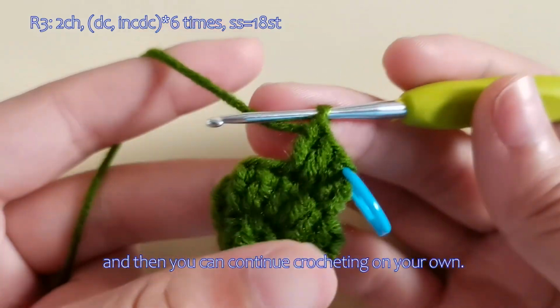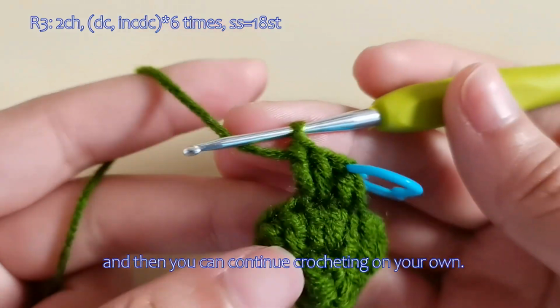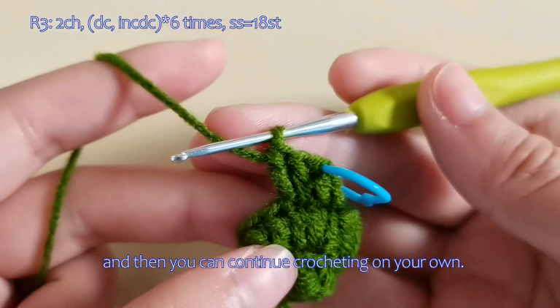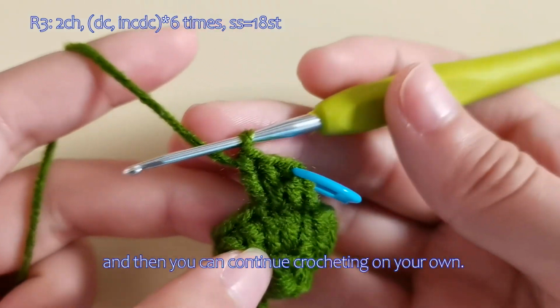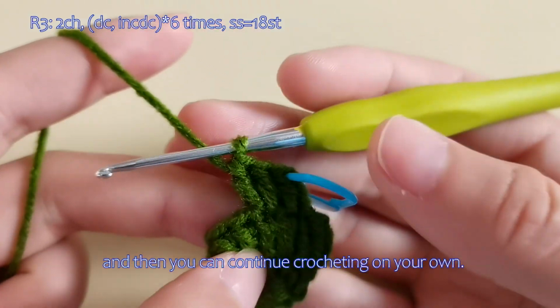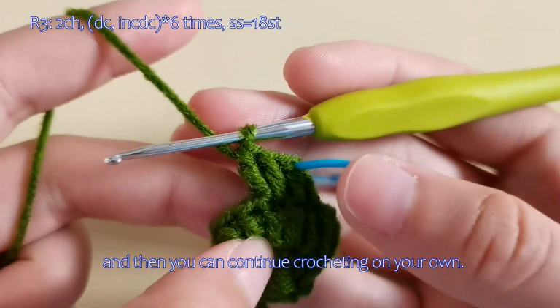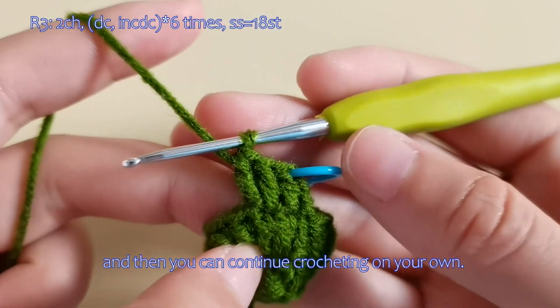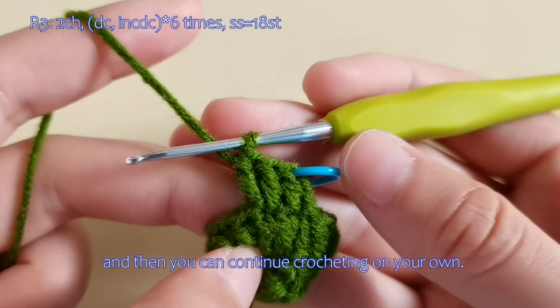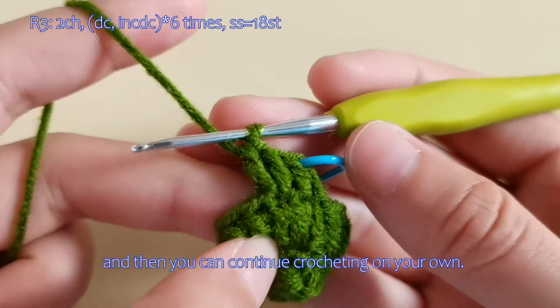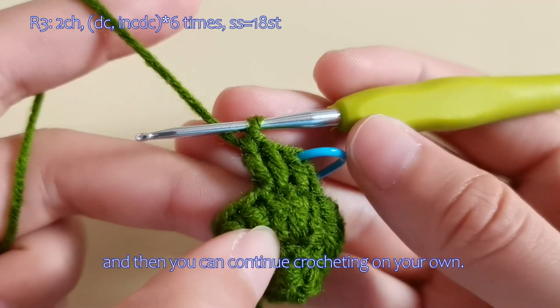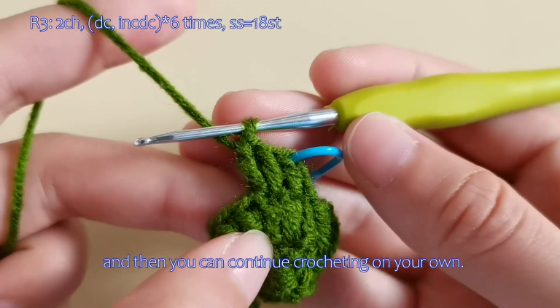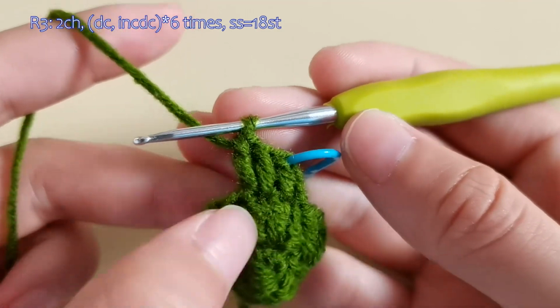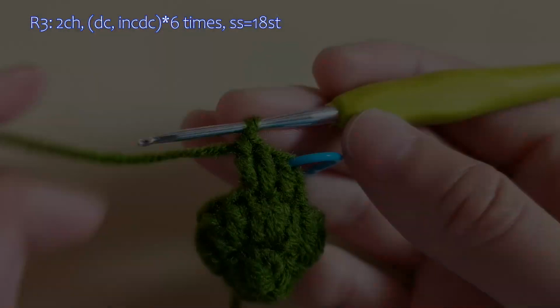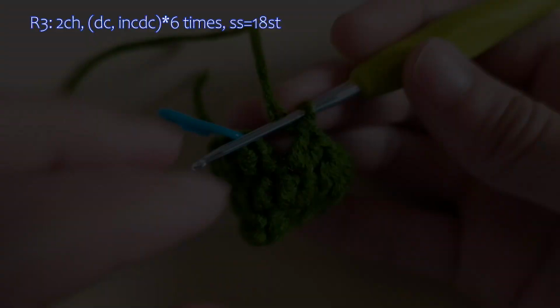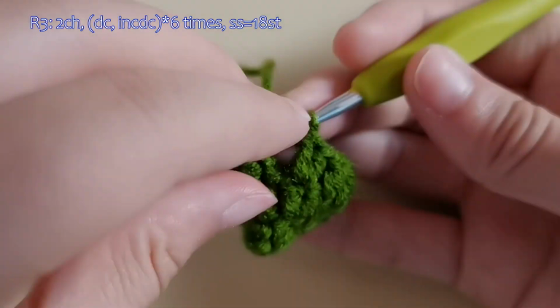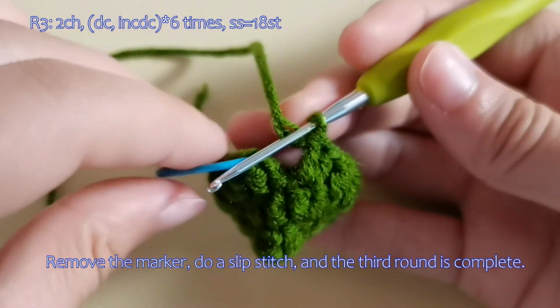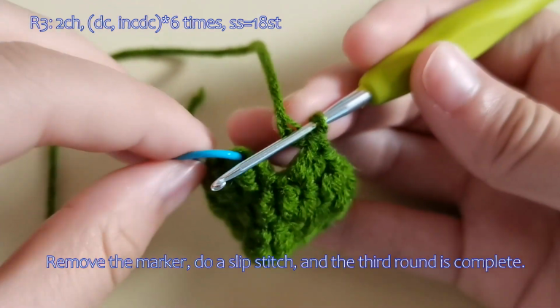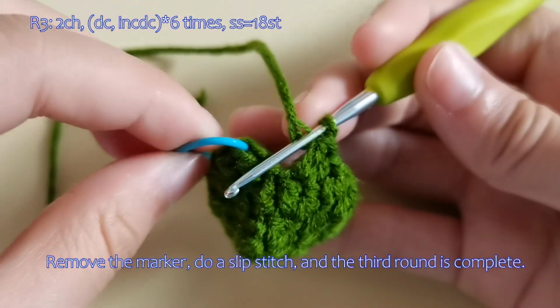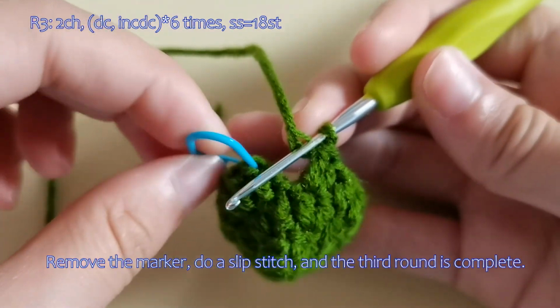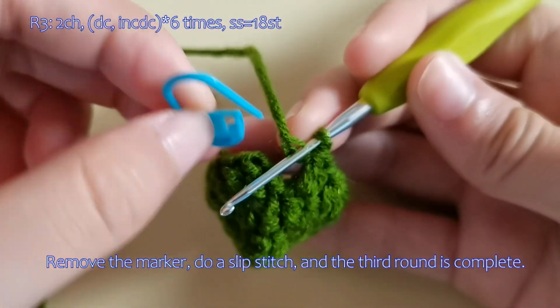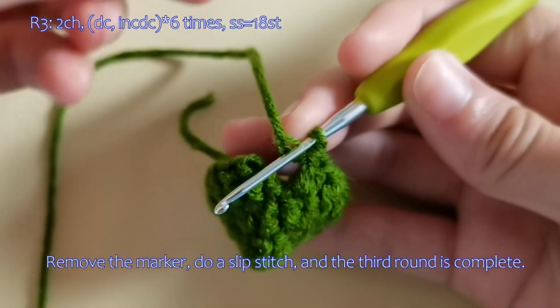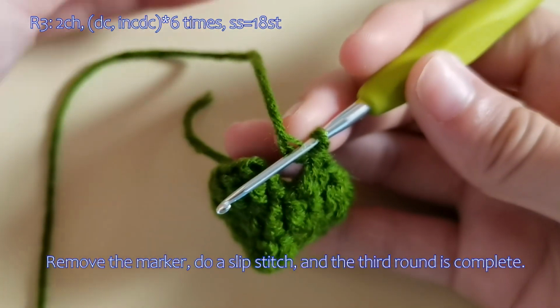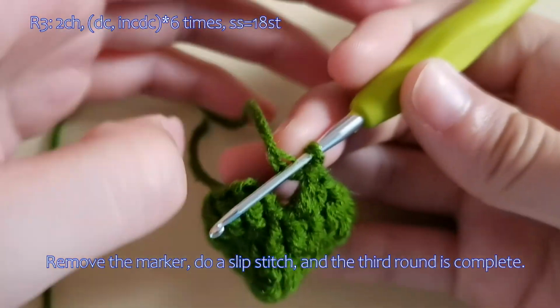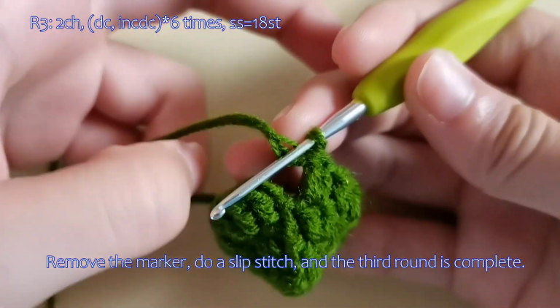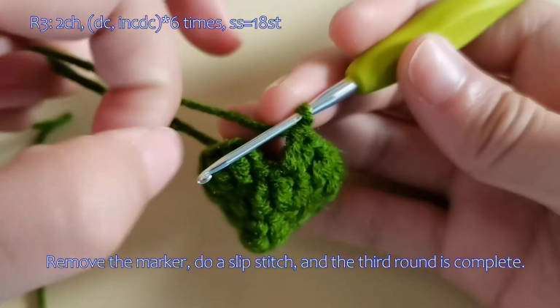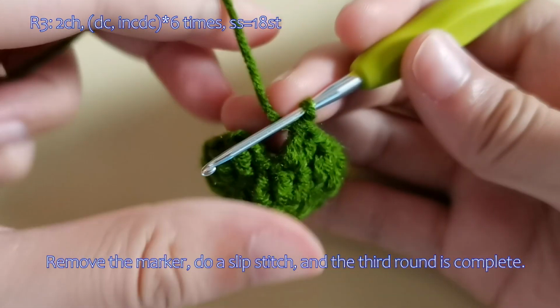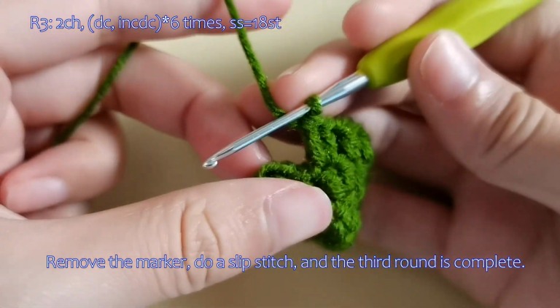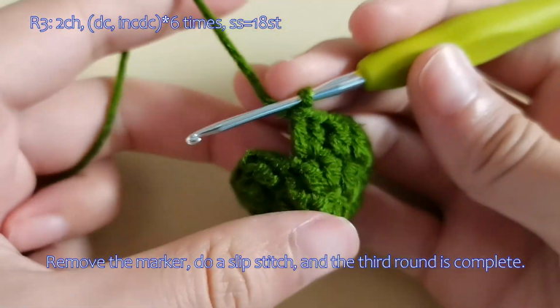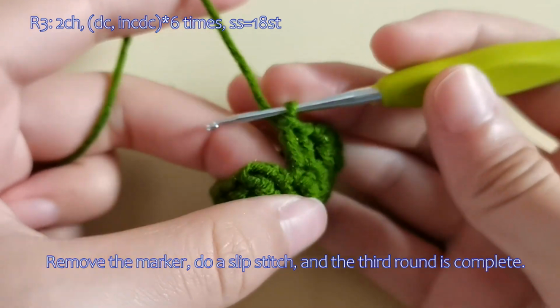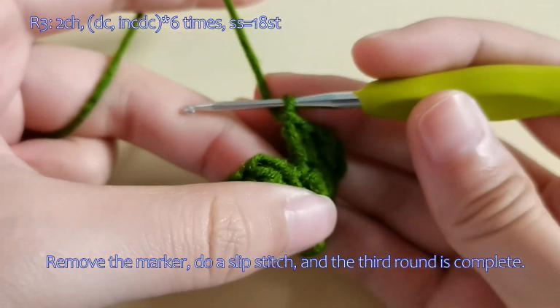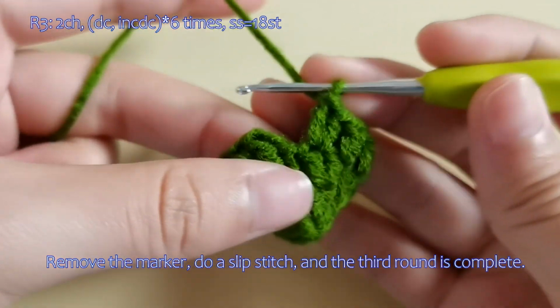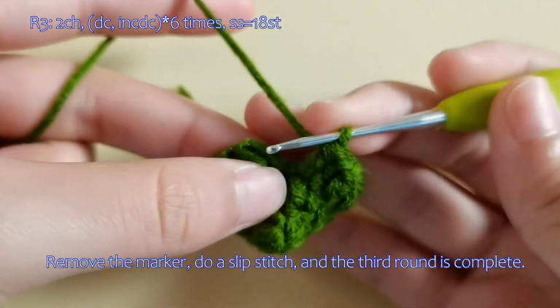And then you can continue crocheting on your own. Remove the marker, do a slip stitch, and the third round is complete.